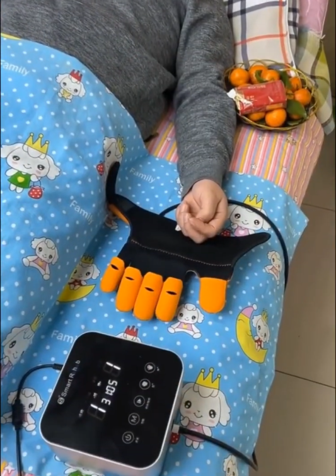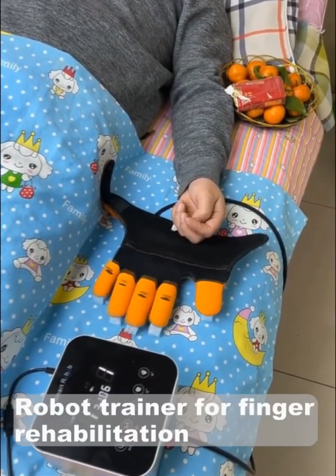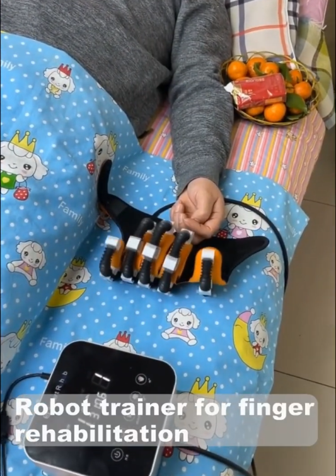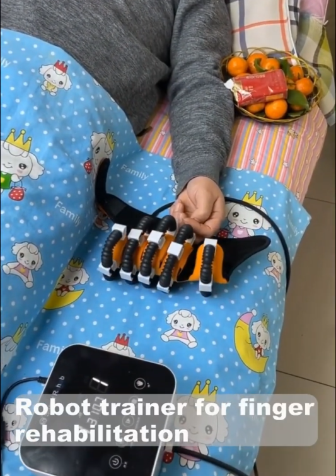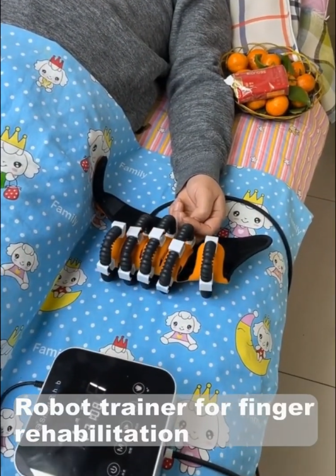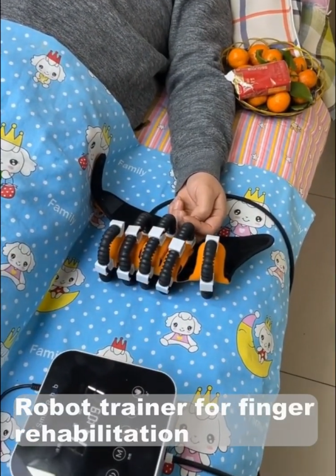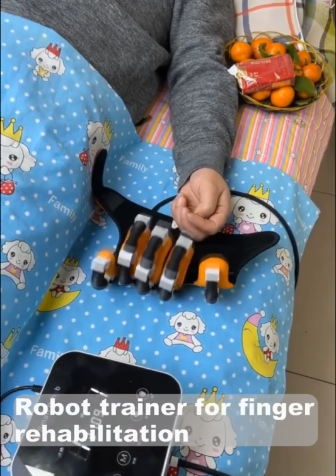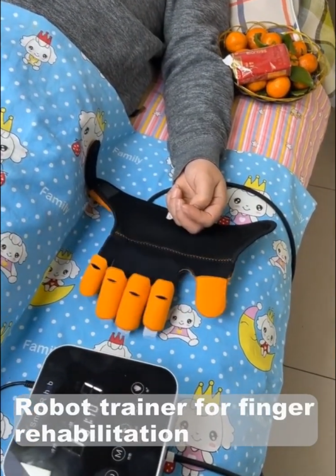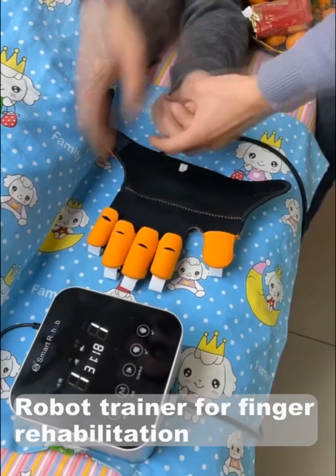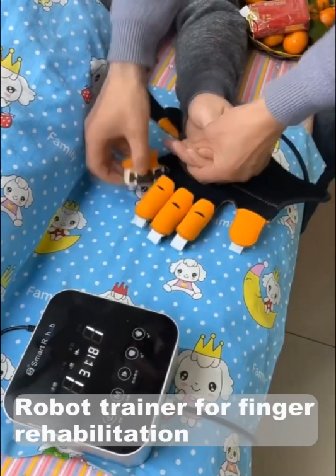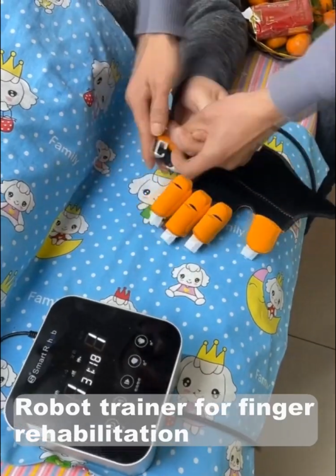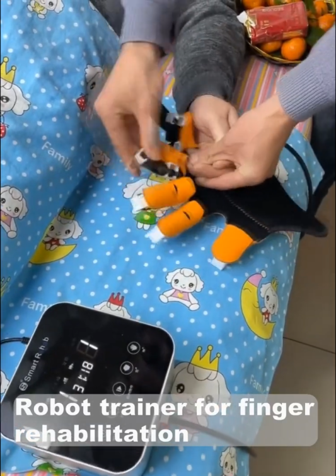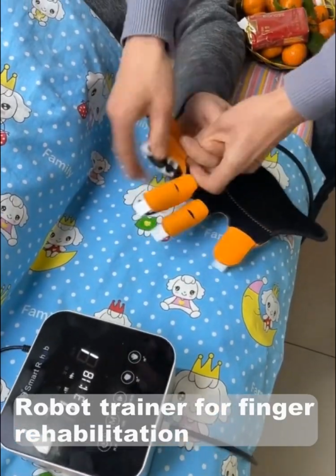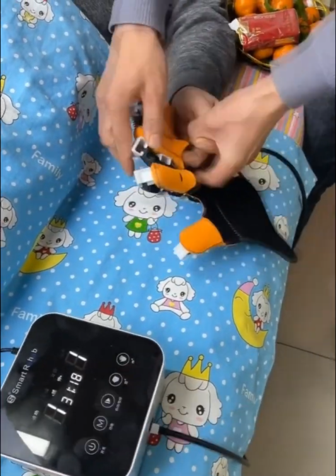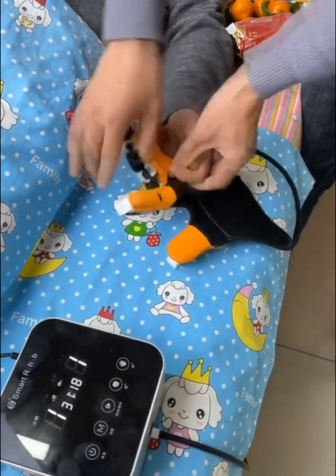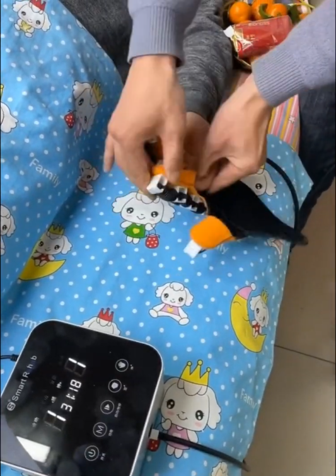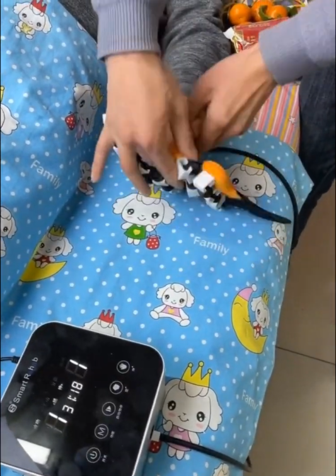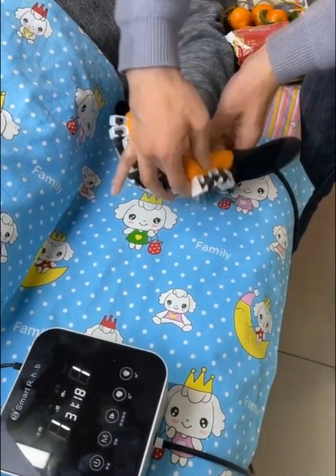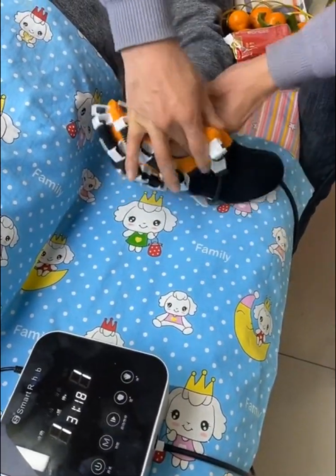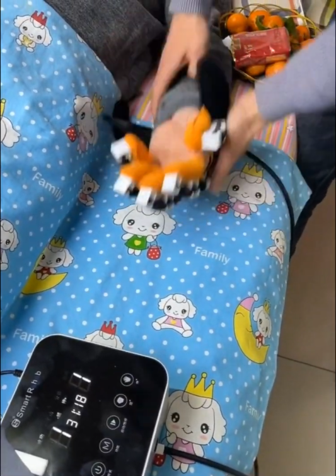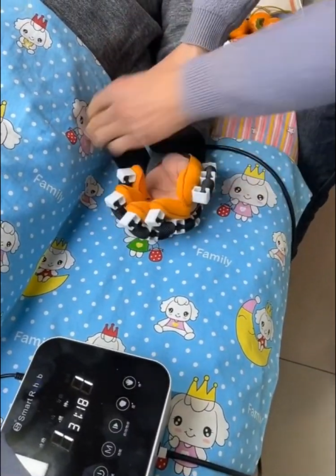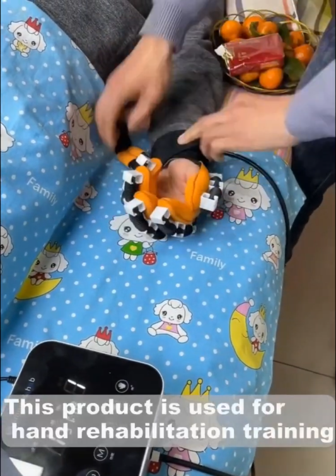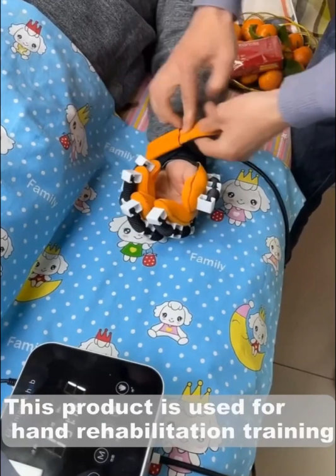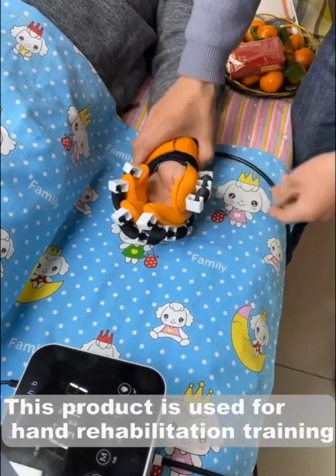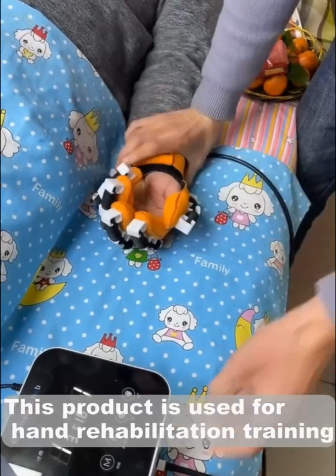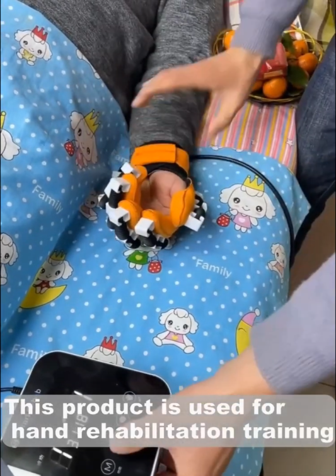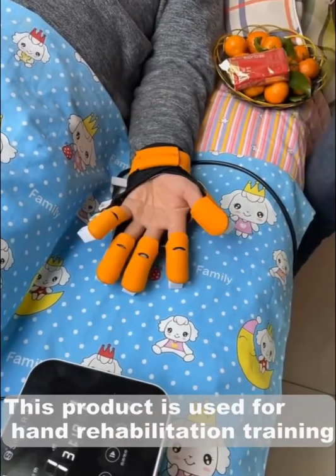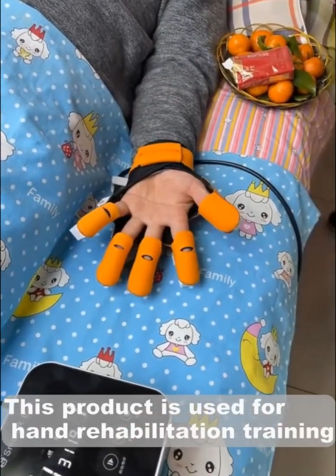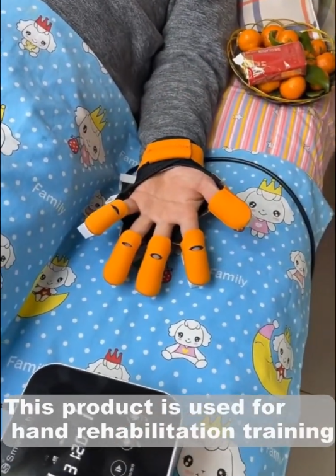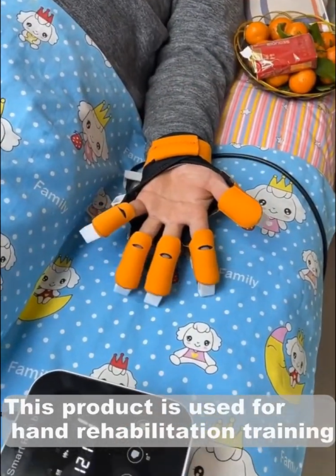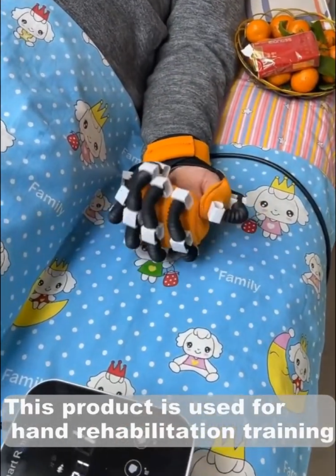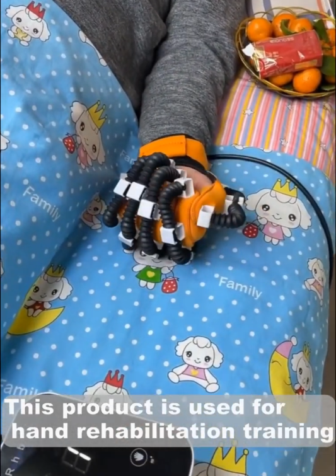Robot trainer for finger rehabilitation. This product is used for hand rehabilitation training.